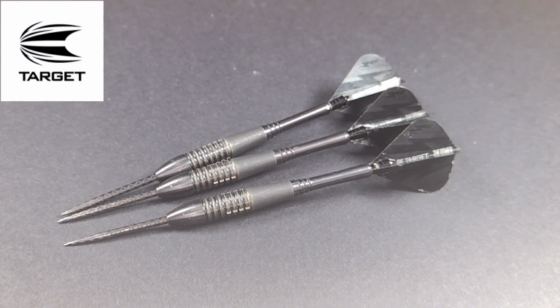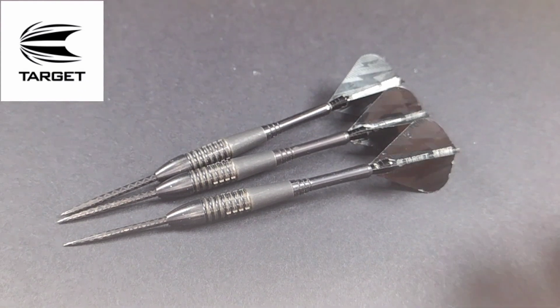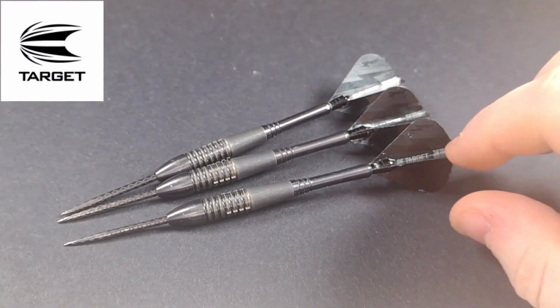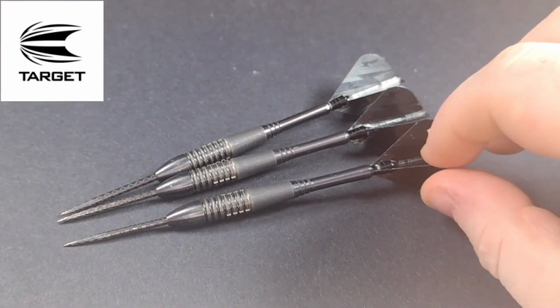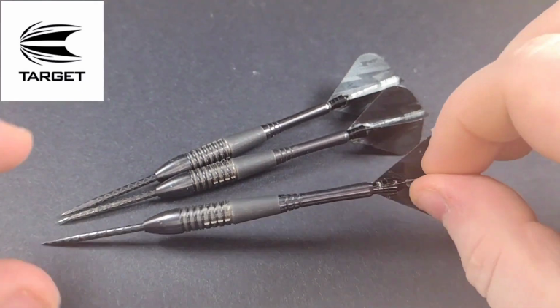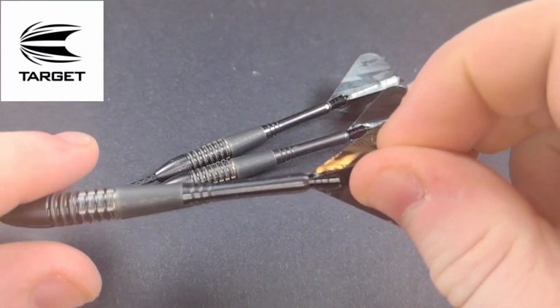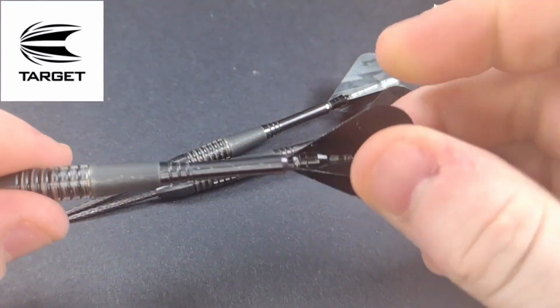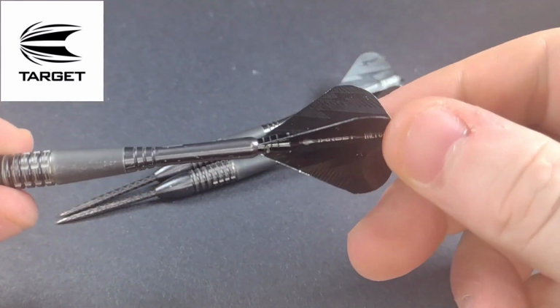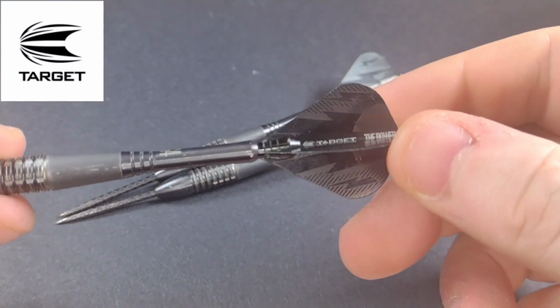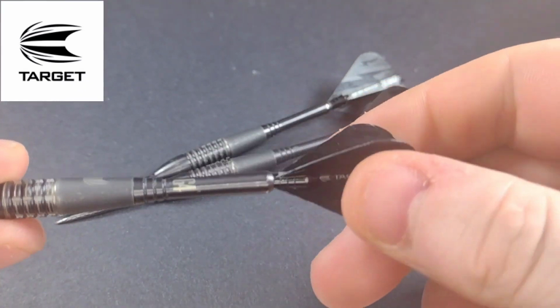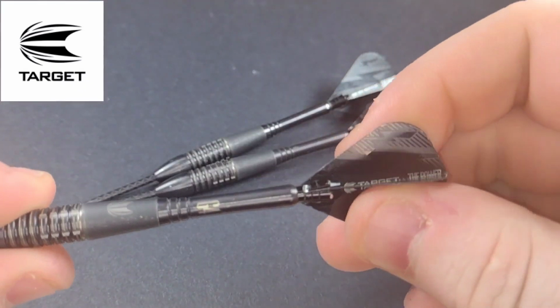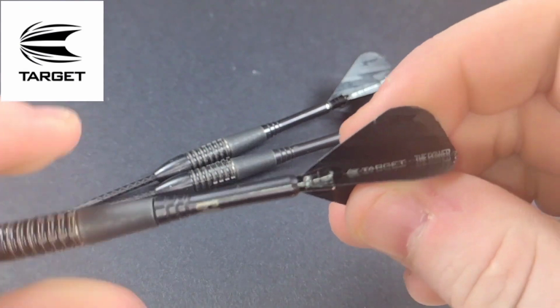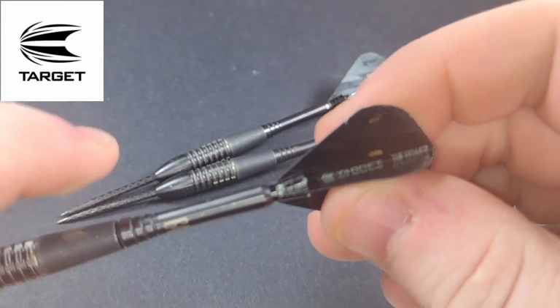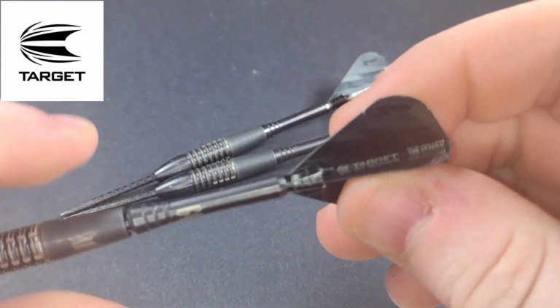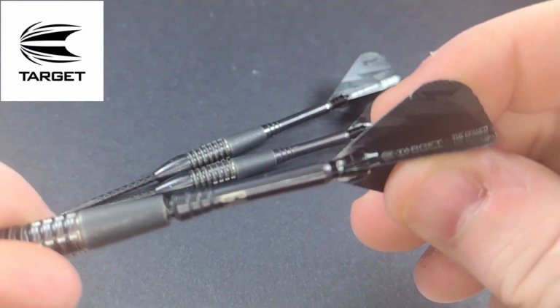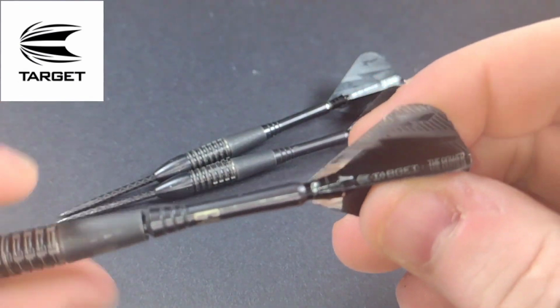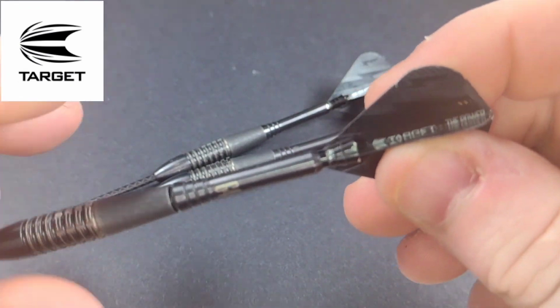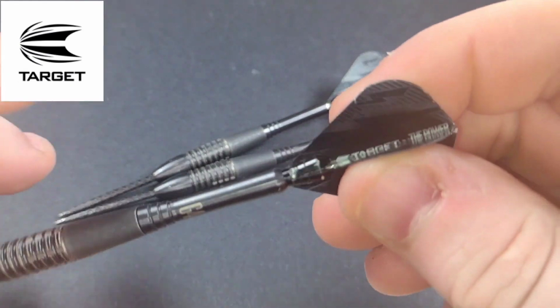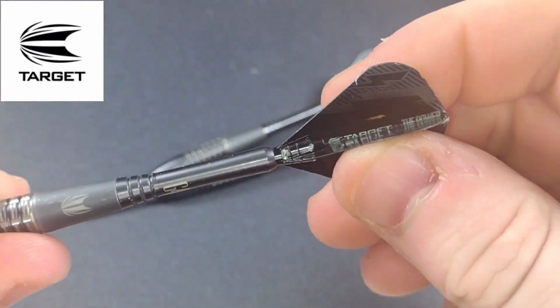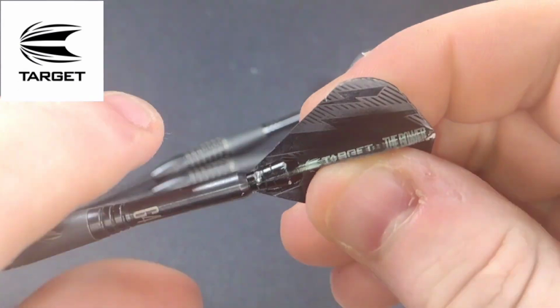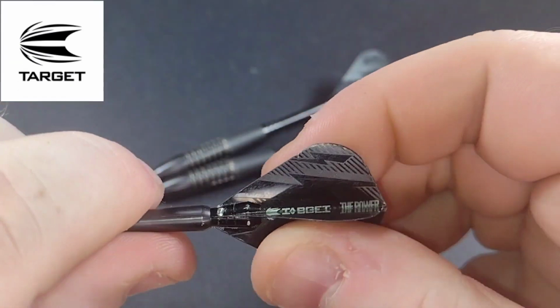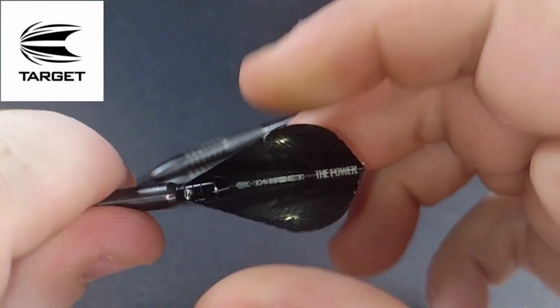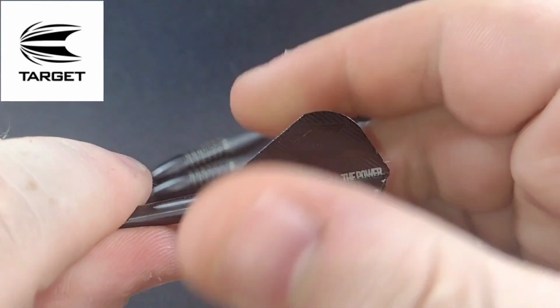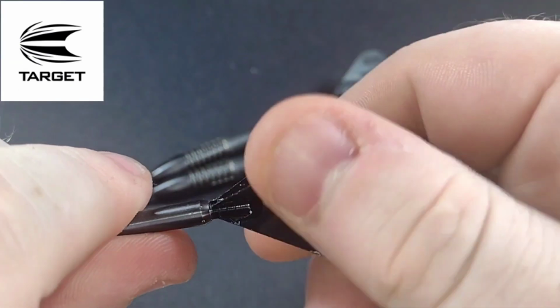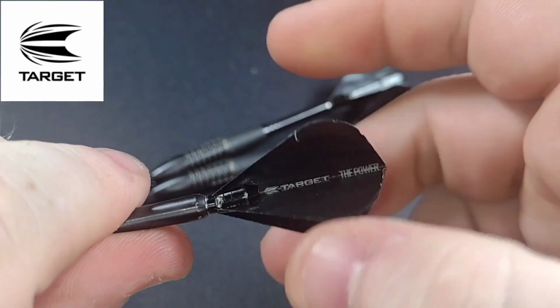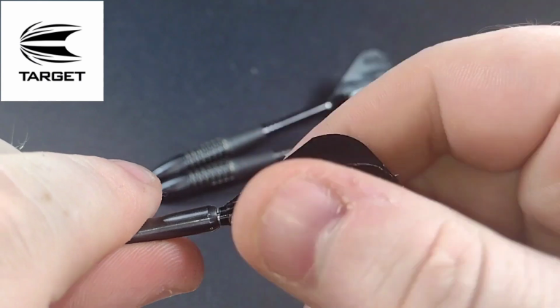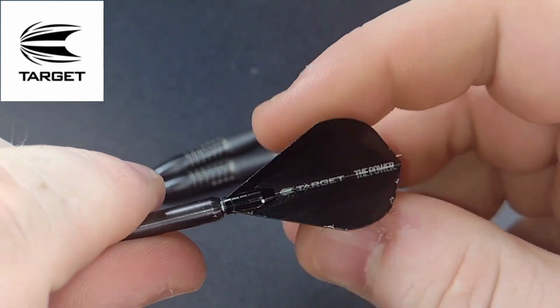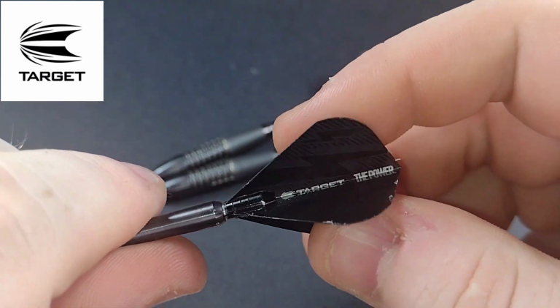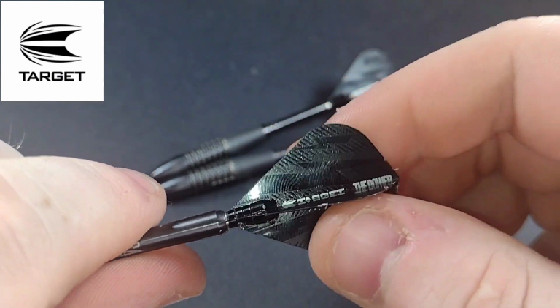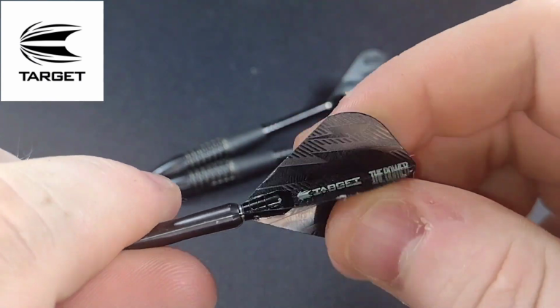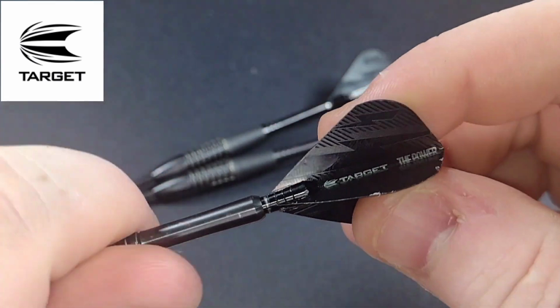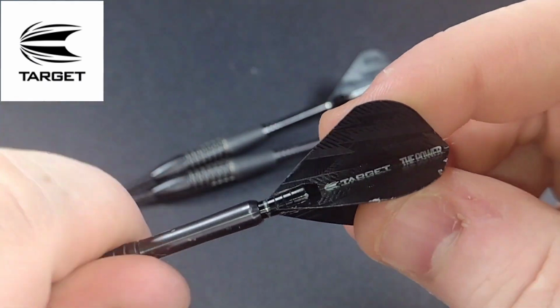They come equipped with titanium shafts, as you can see here. It's very easy to change the tops — you just unscrew the top, which actually helps tighten your flight as well.